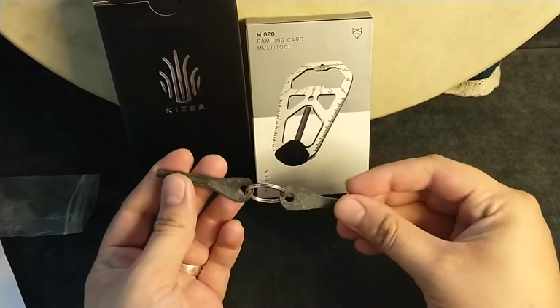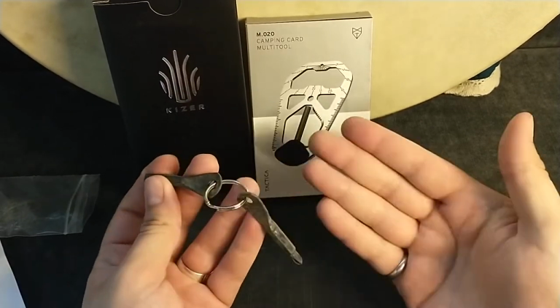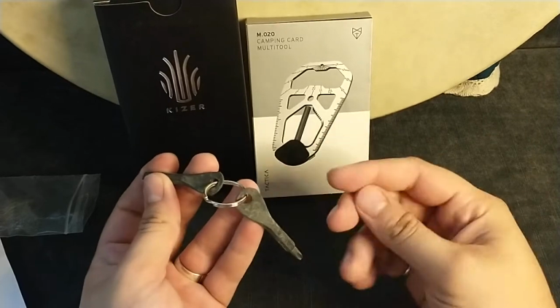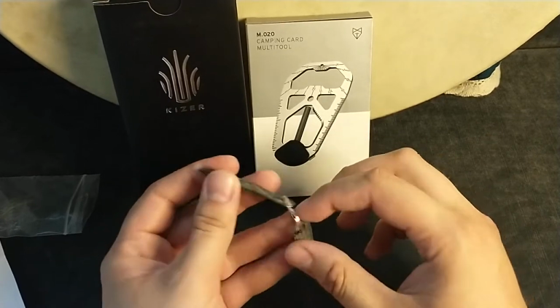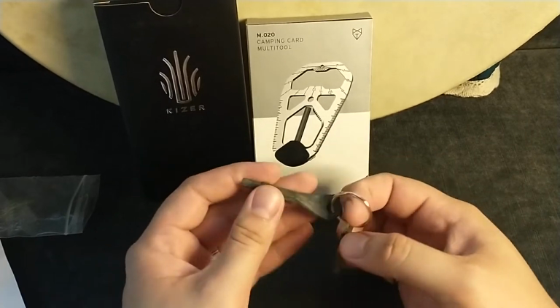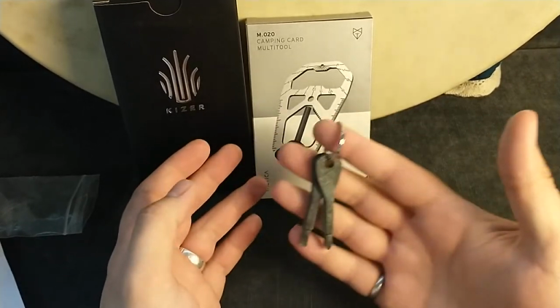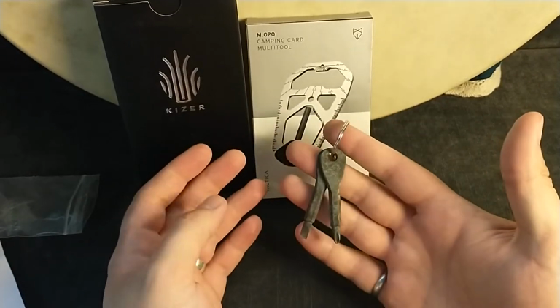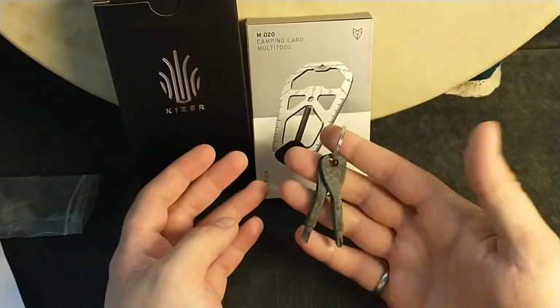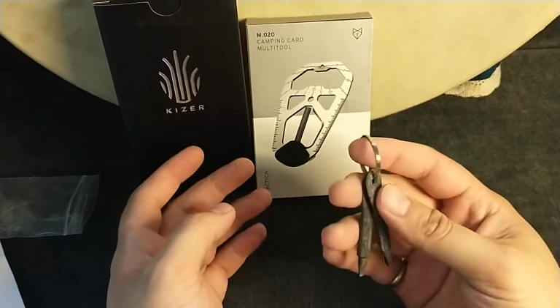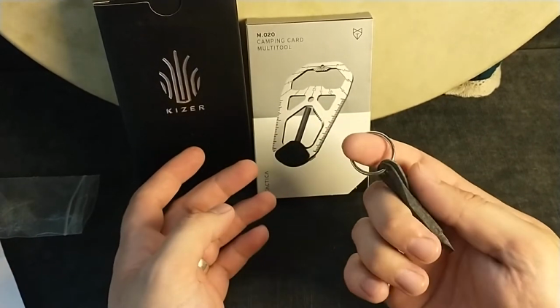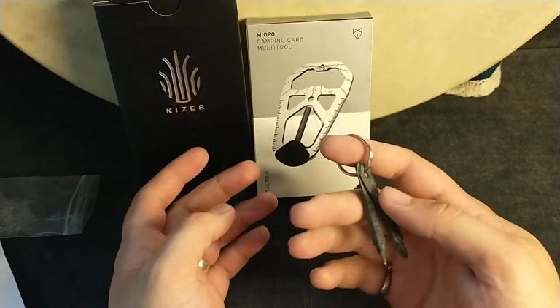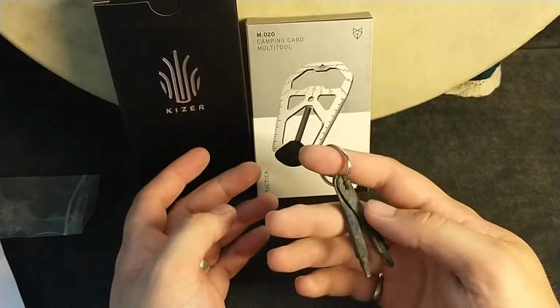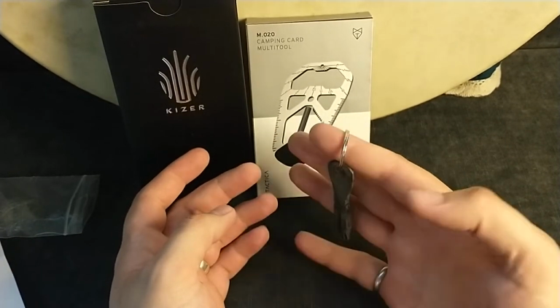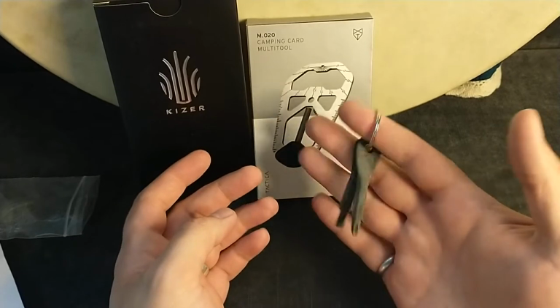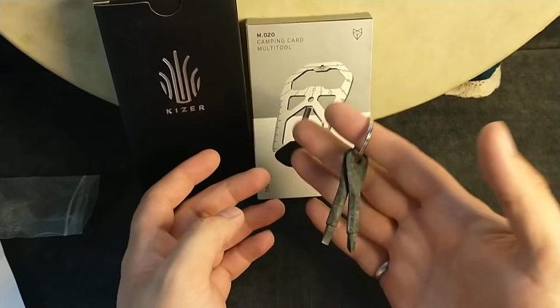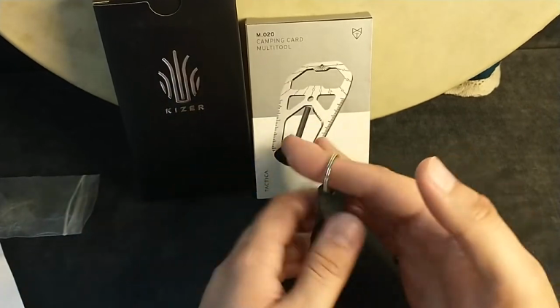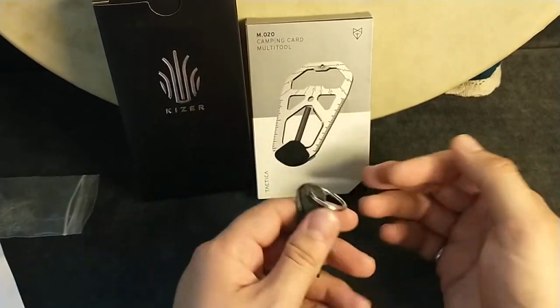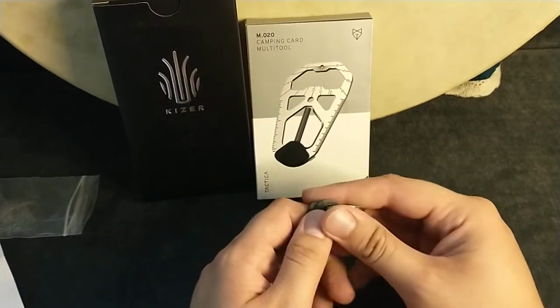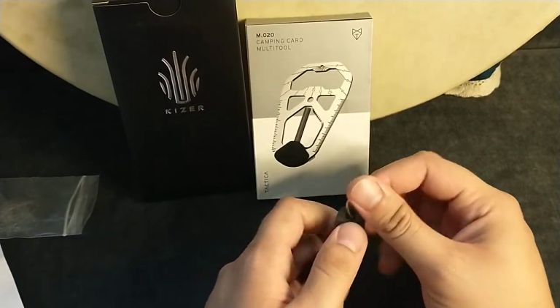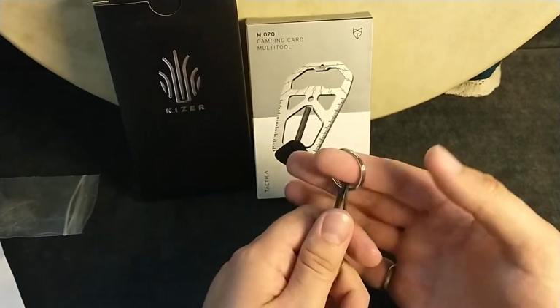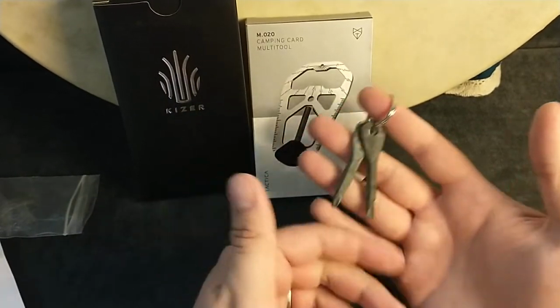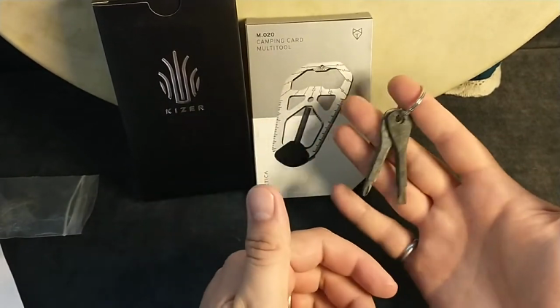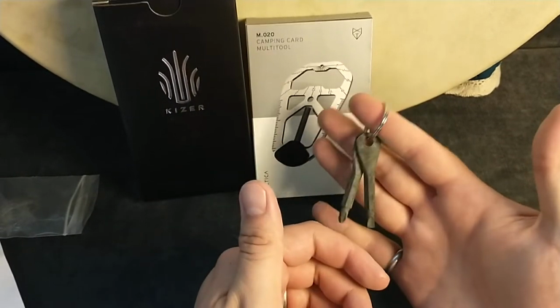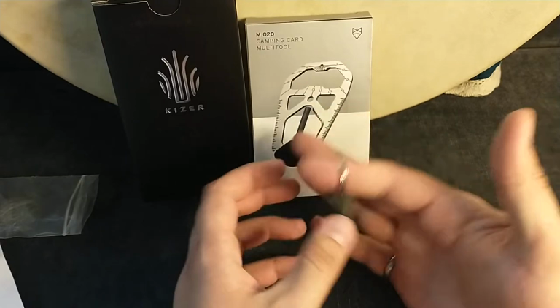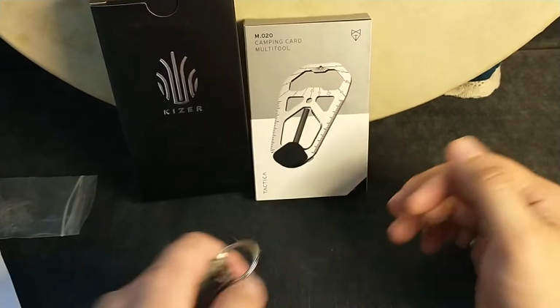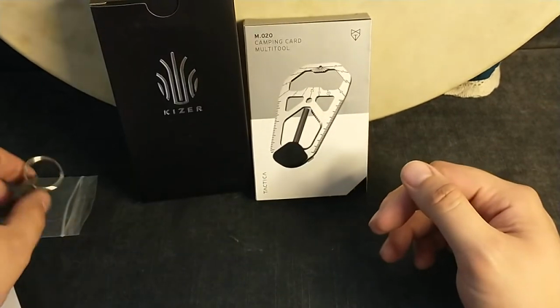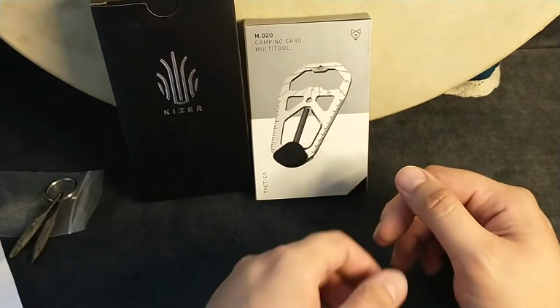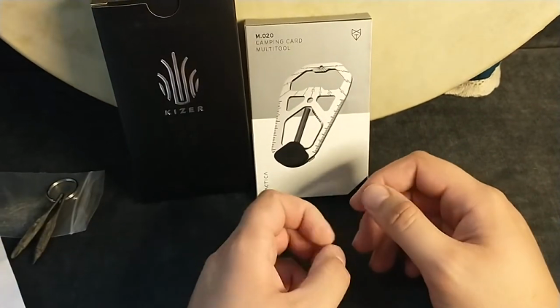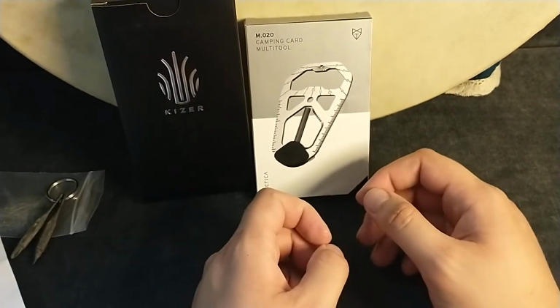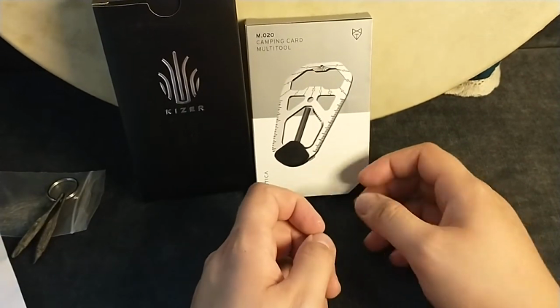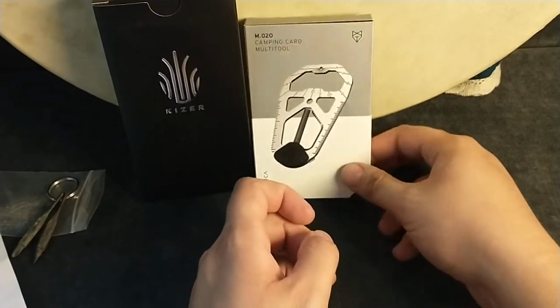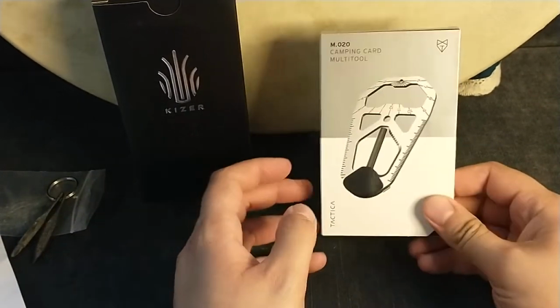They've got a weird powdery coating, but whatever. They look like they'd be really good. $9? Sure, why not? I'm for that action. $9 — let's go with that. Sounds cool.